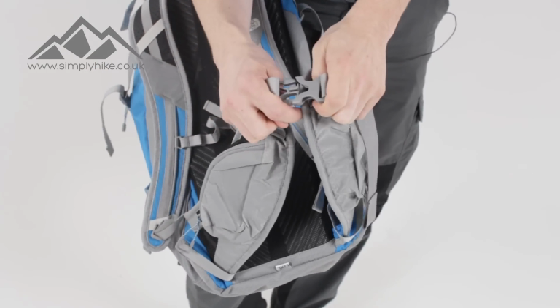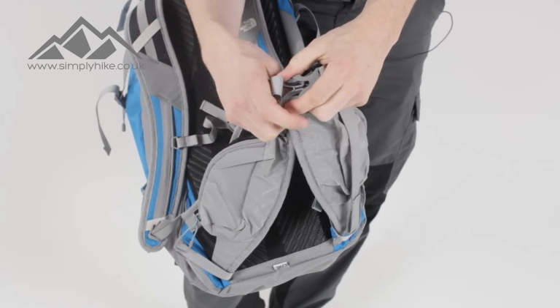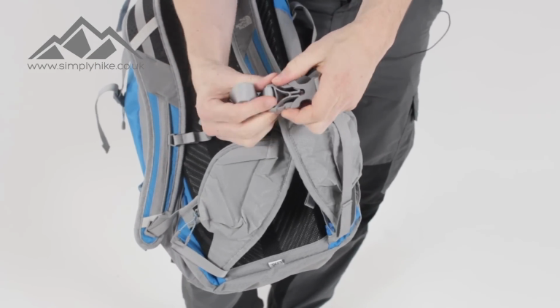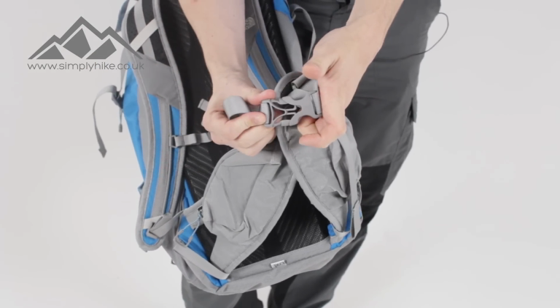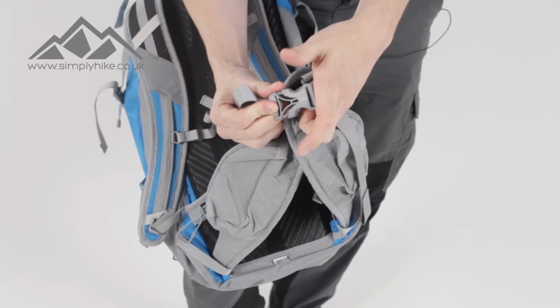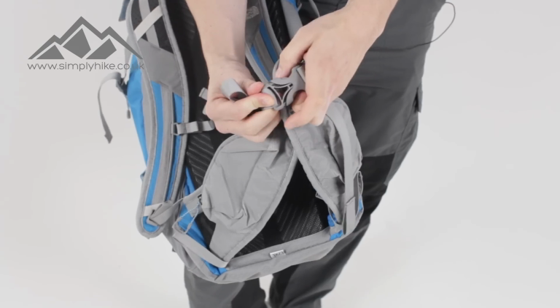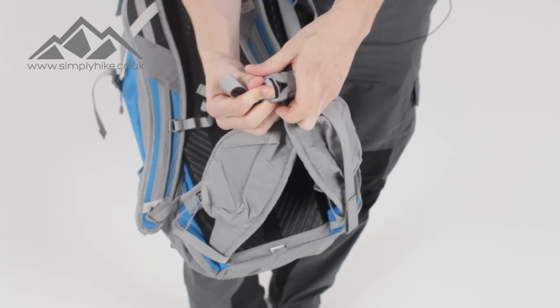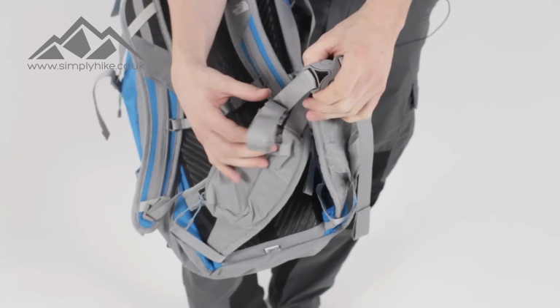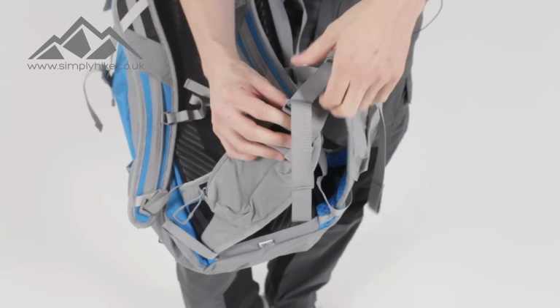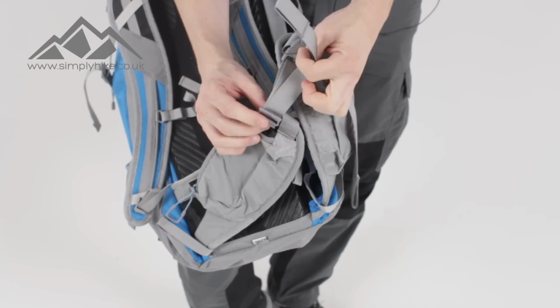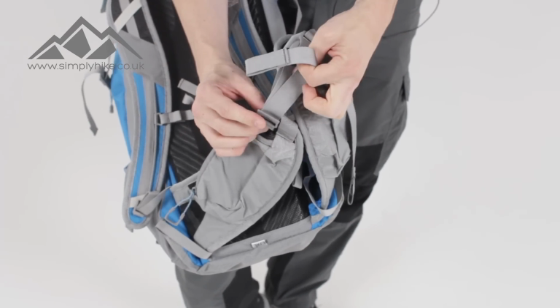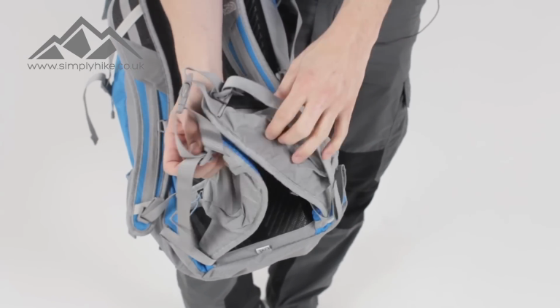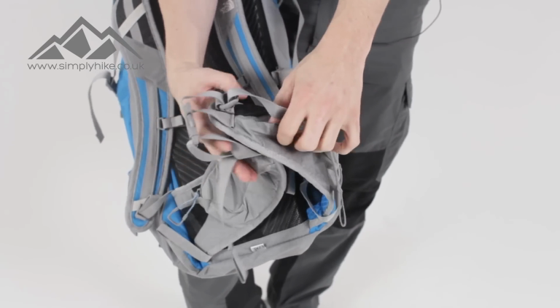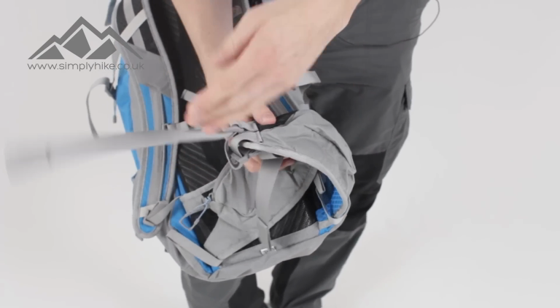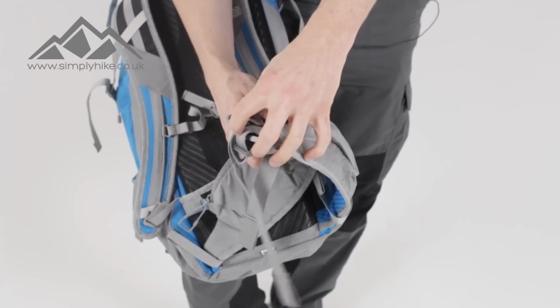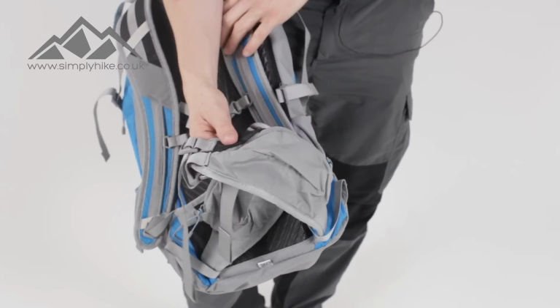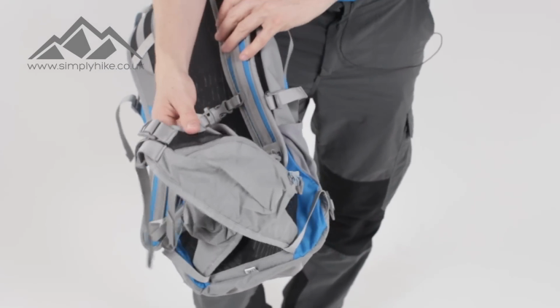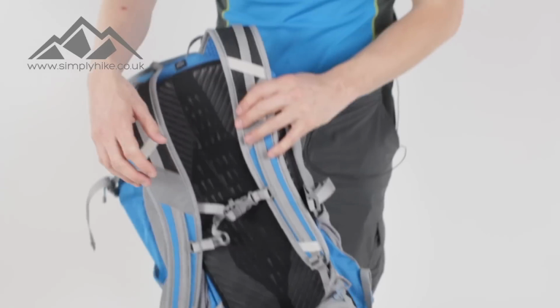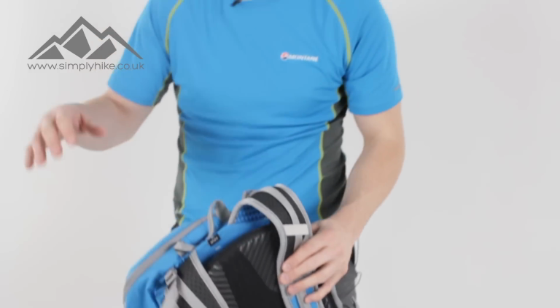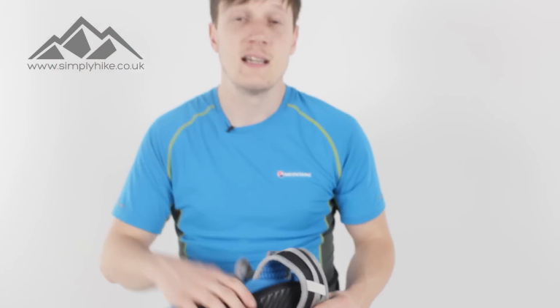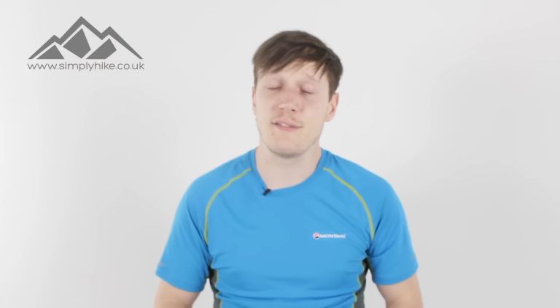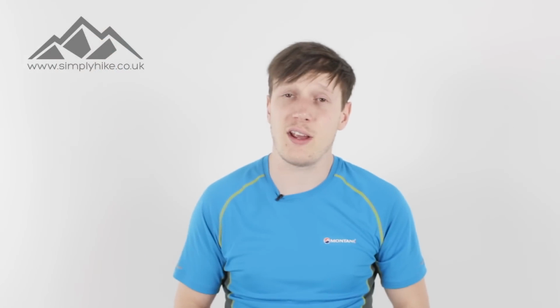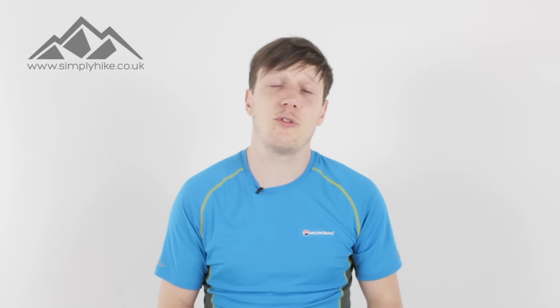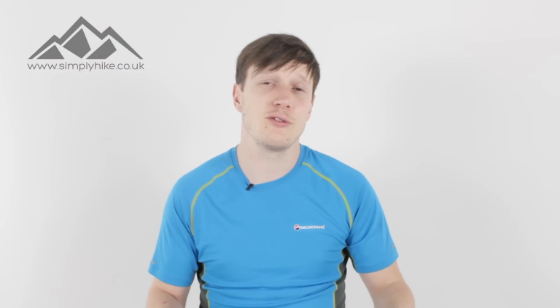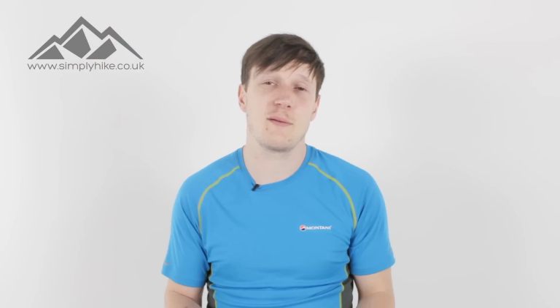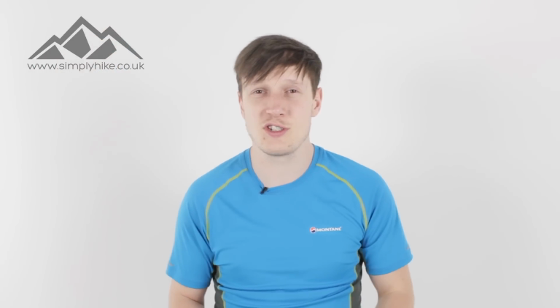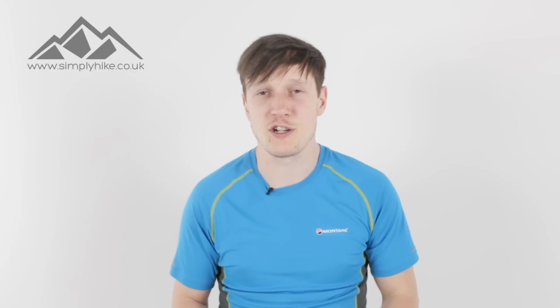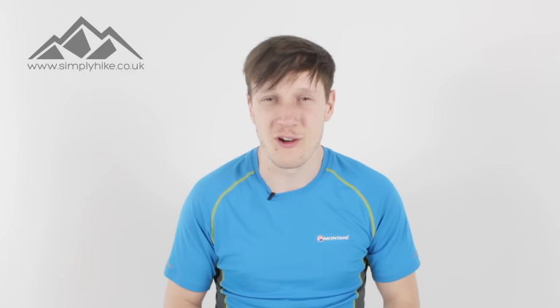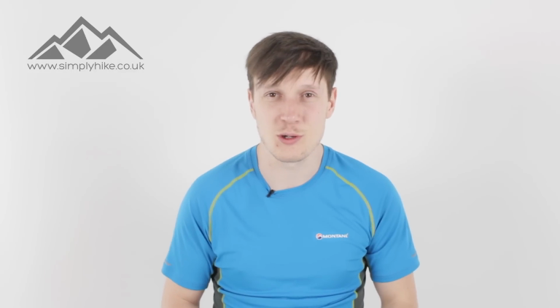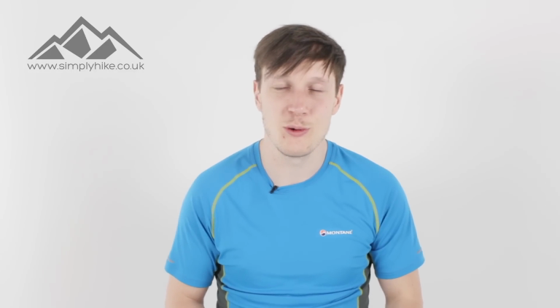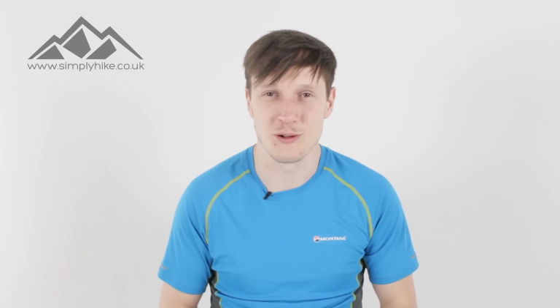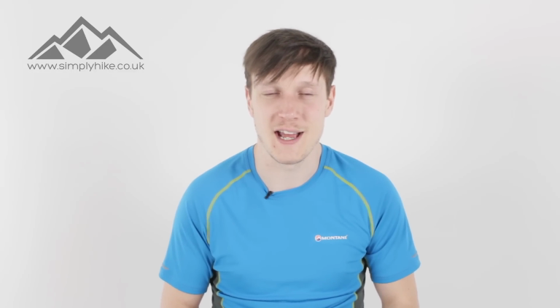Lastly you've got your traditional clip system which clips in nicely, and then toggle systems either side to pull the hip strap in to get it to fit you. And there we have it — if you'd like any more information on this pack please visit our website simplyhike.co.uk.